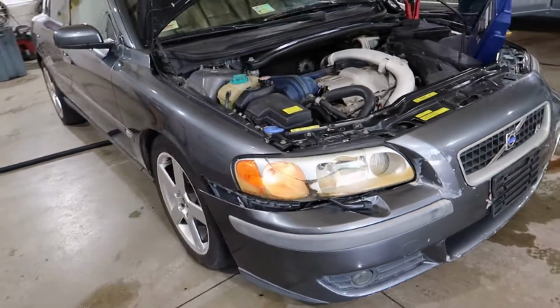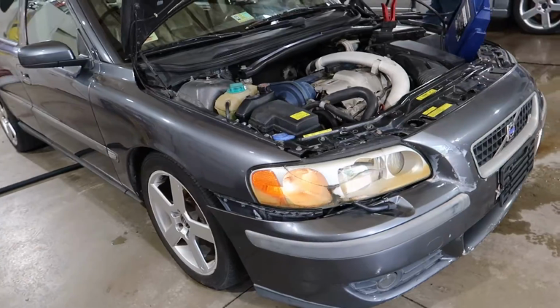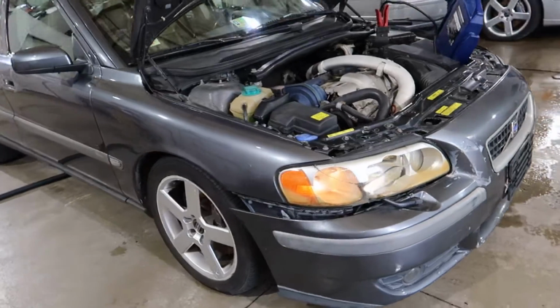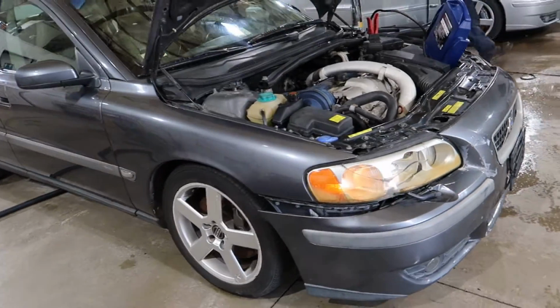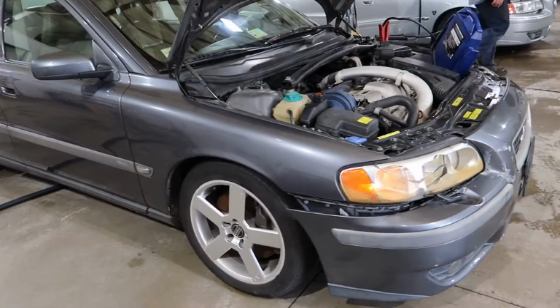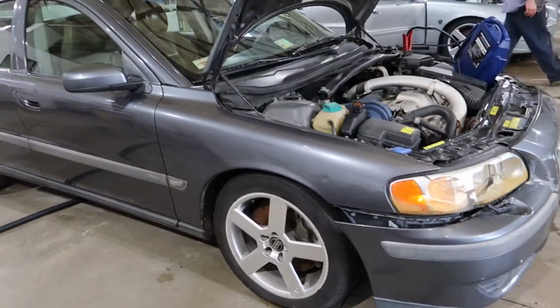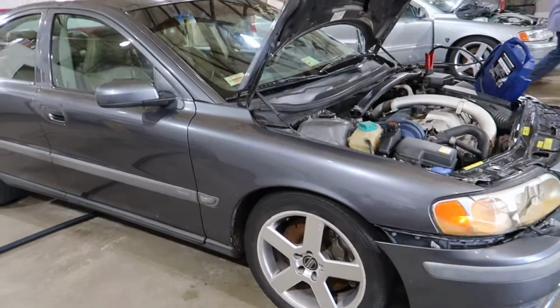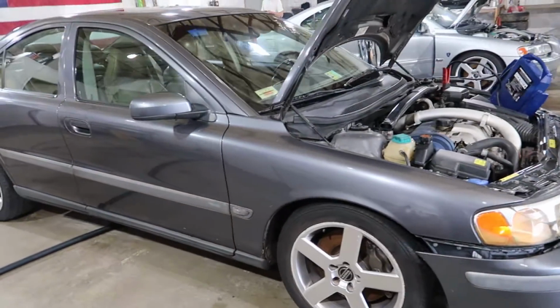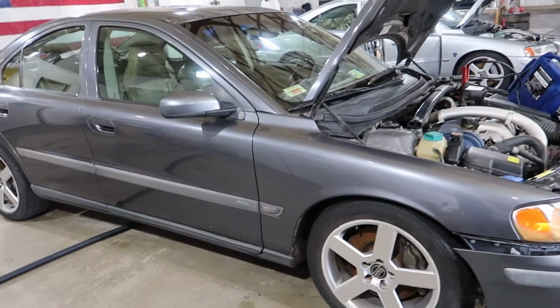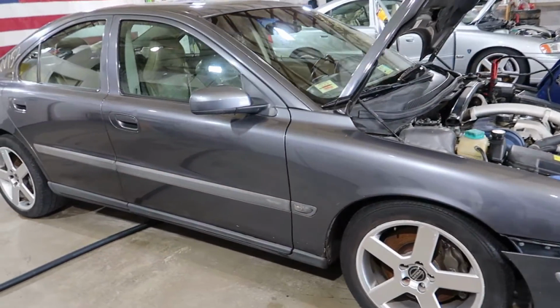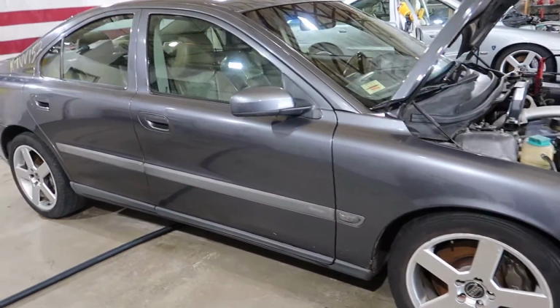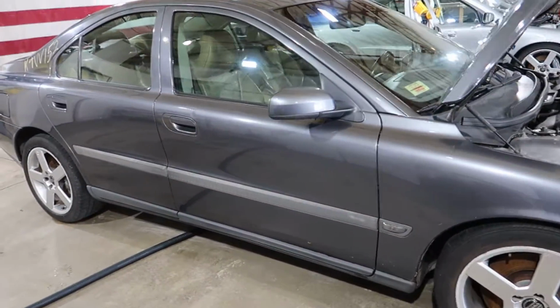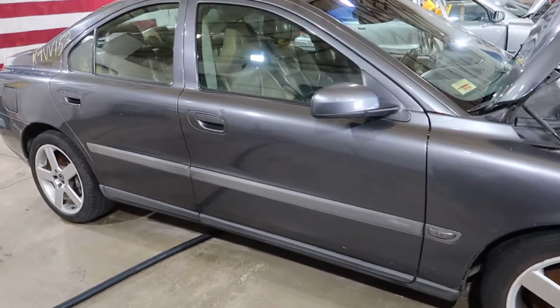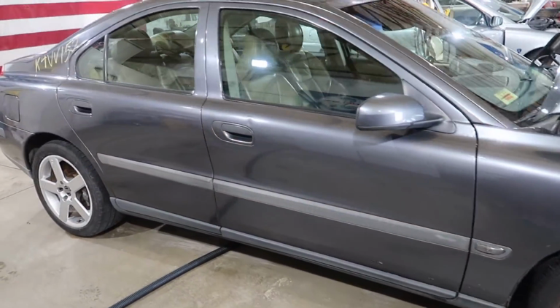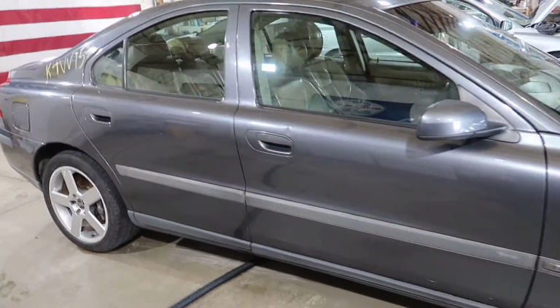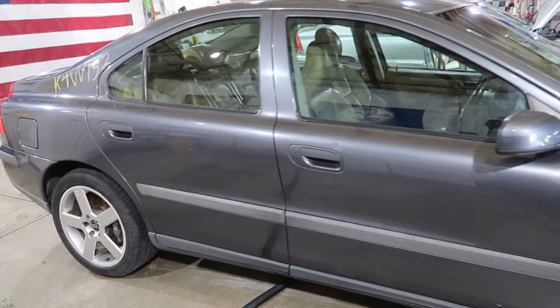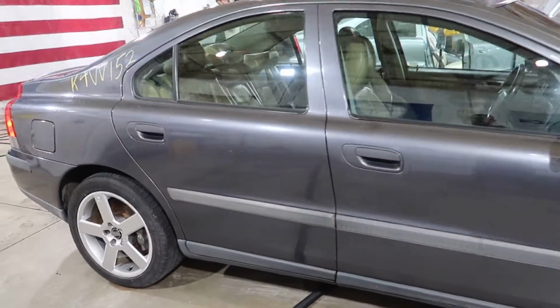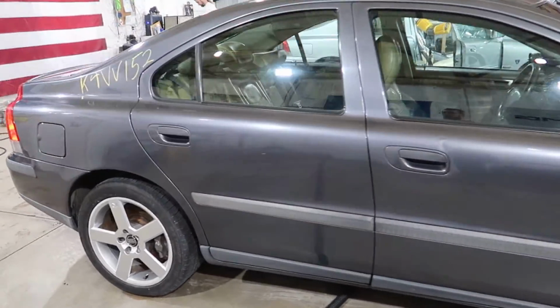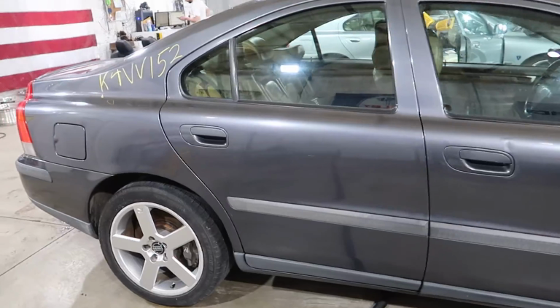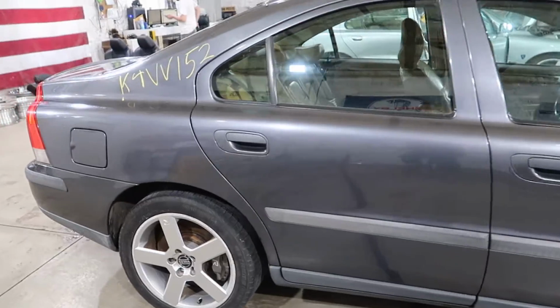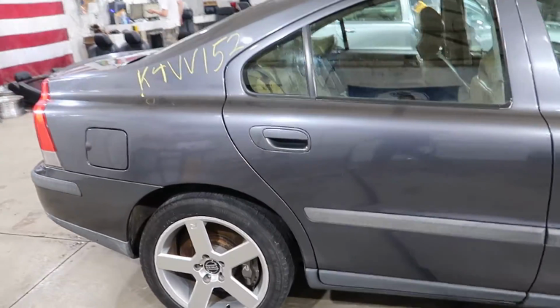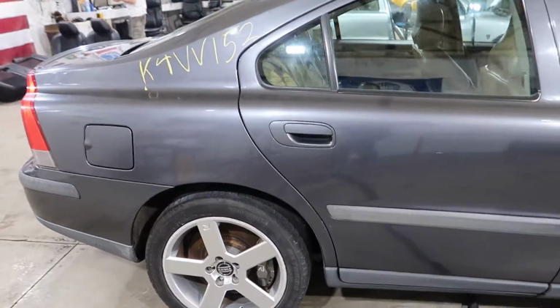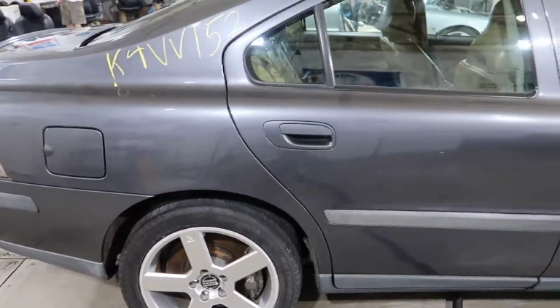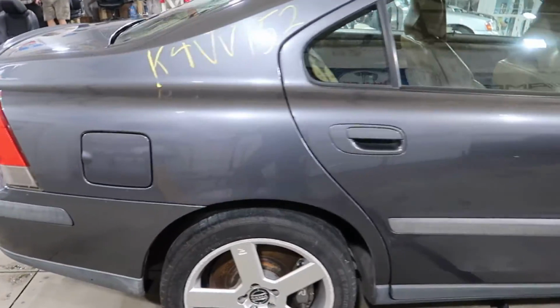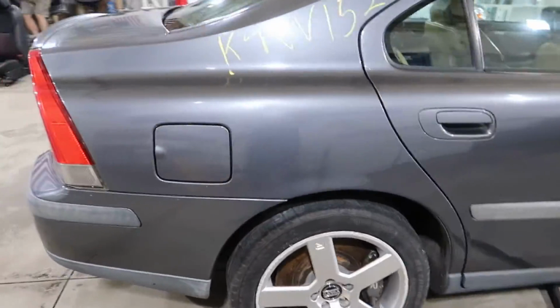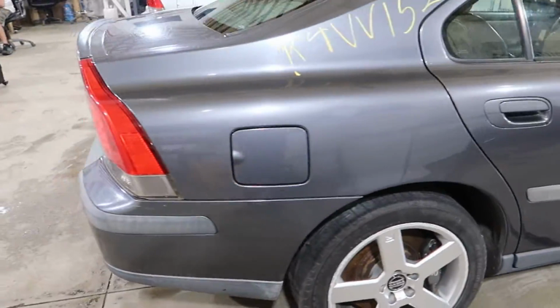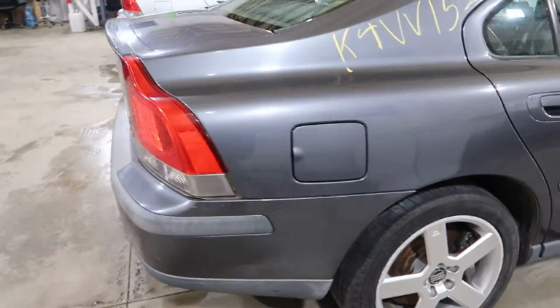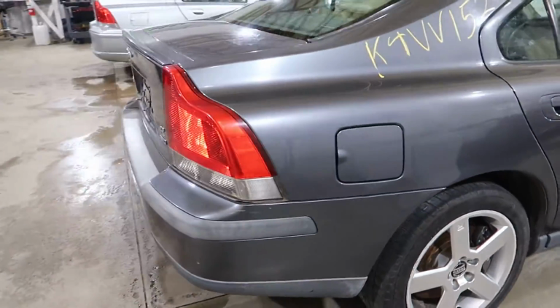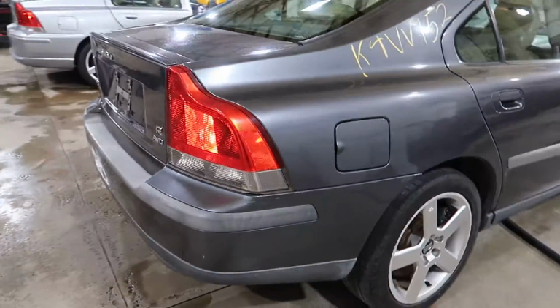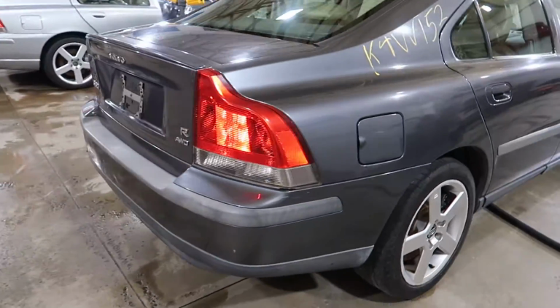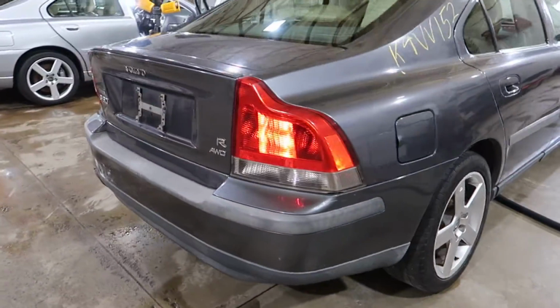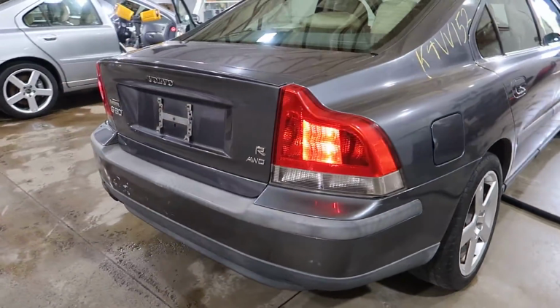There's a little bit of a bump on the right front corner. We've got 17-inch Pegasus wheels, Brembo R calipers, and all kinds of R goodies.